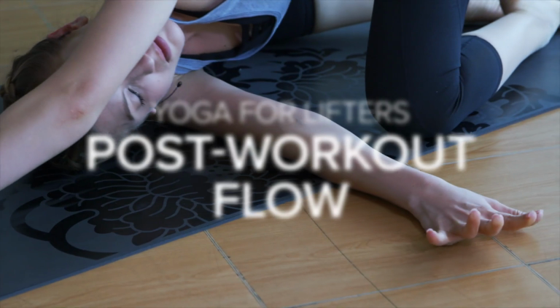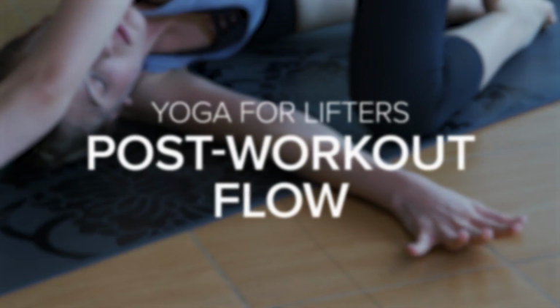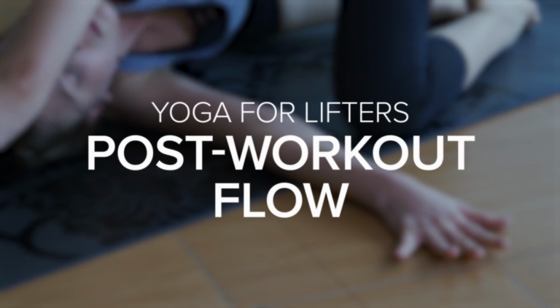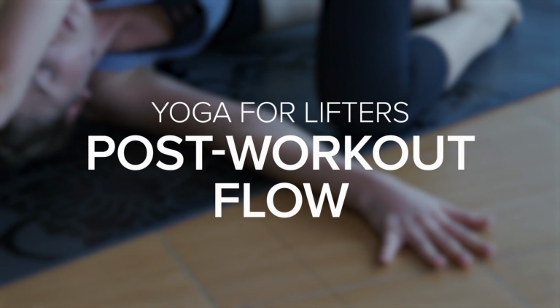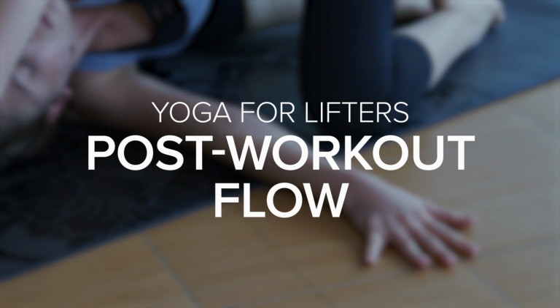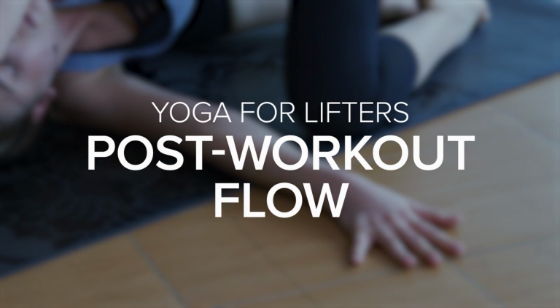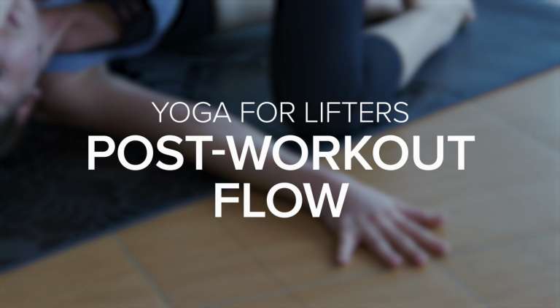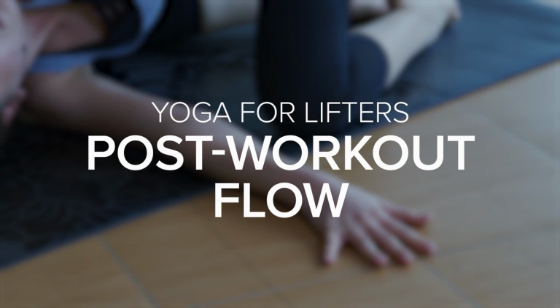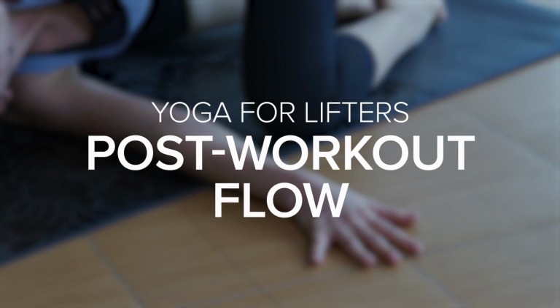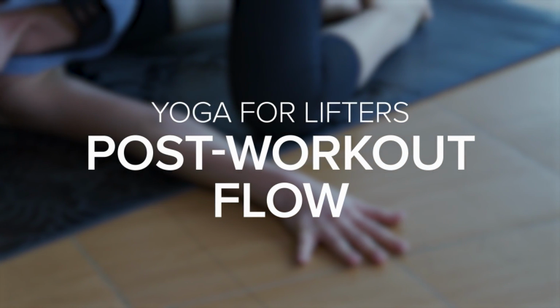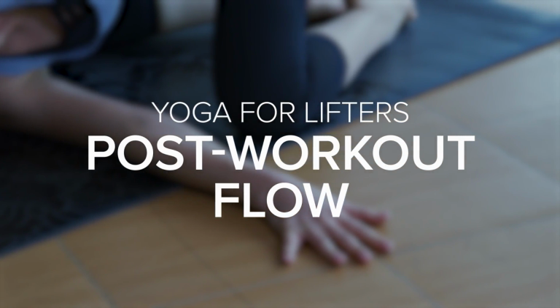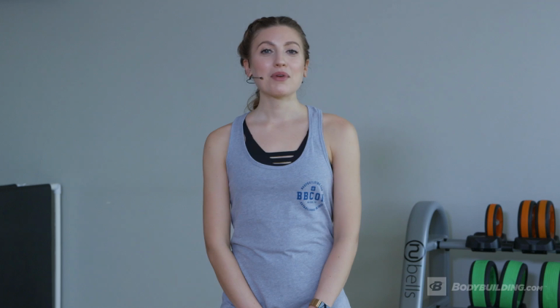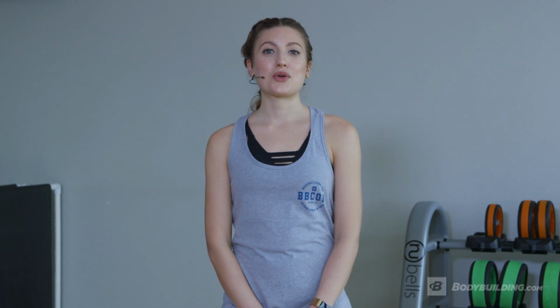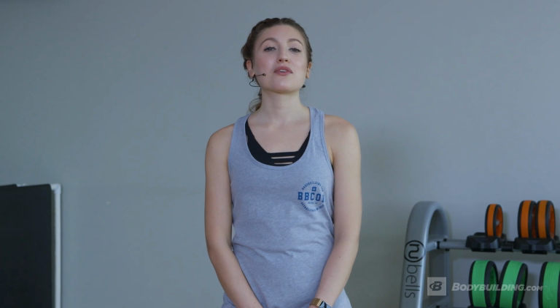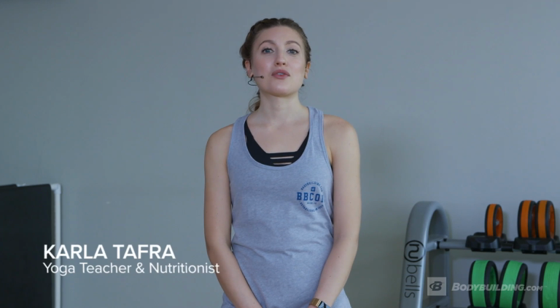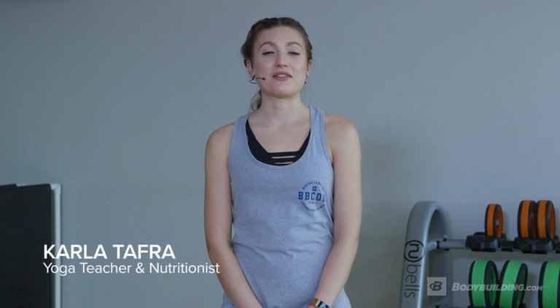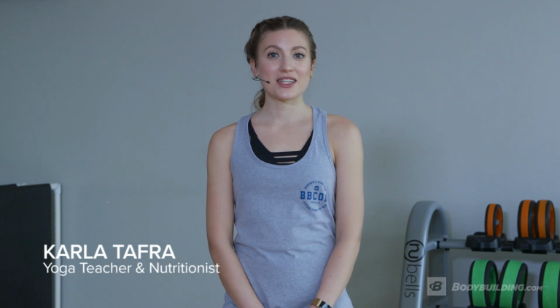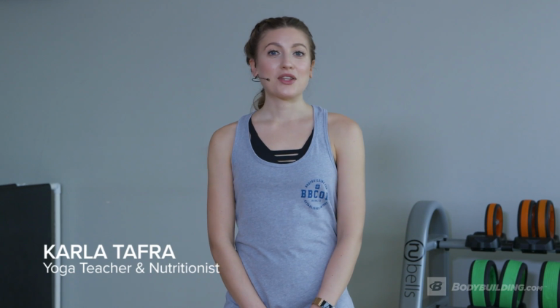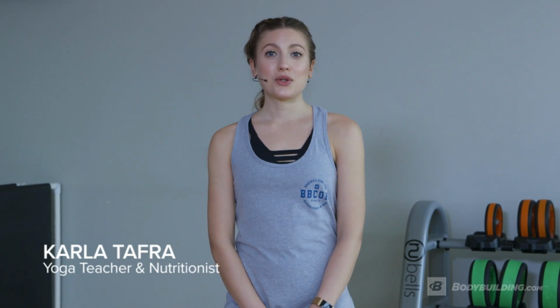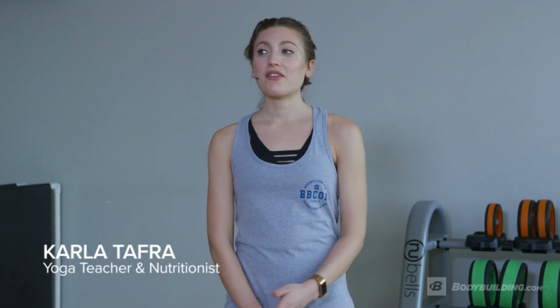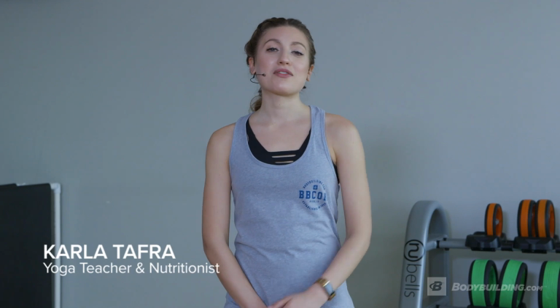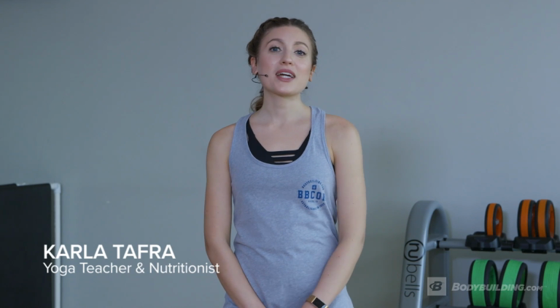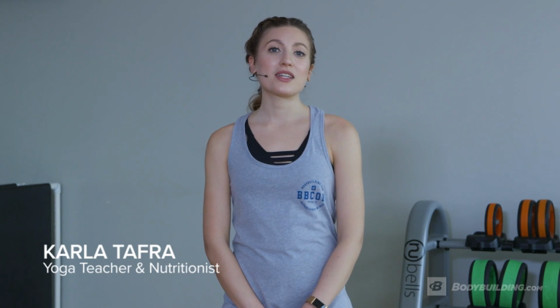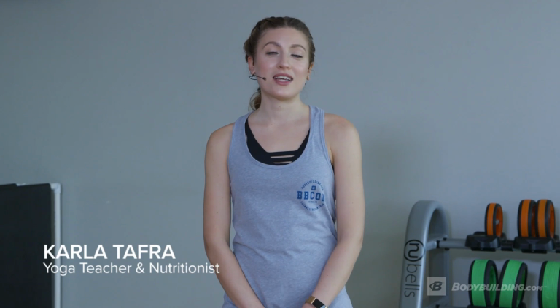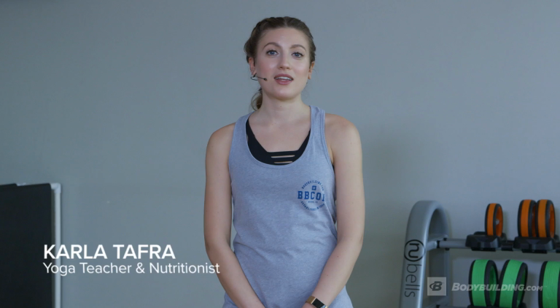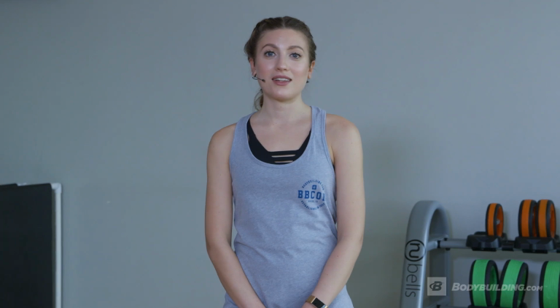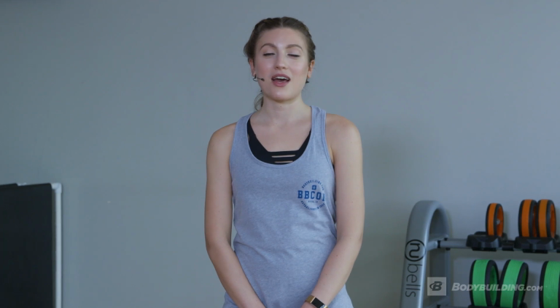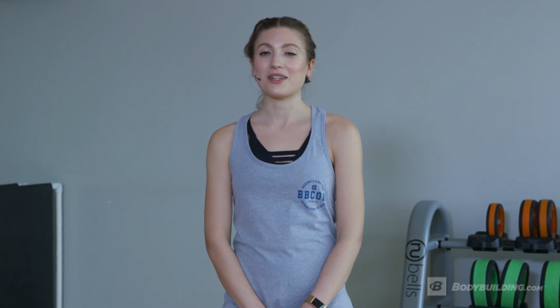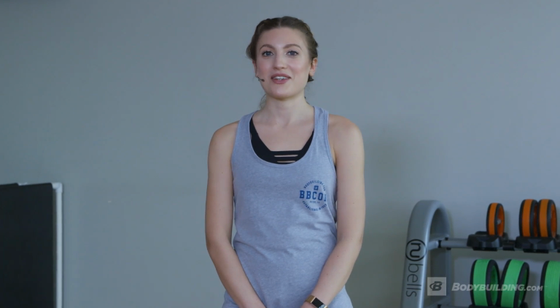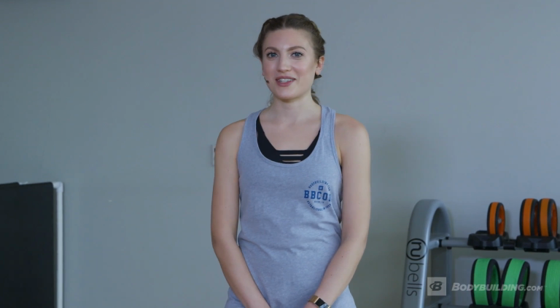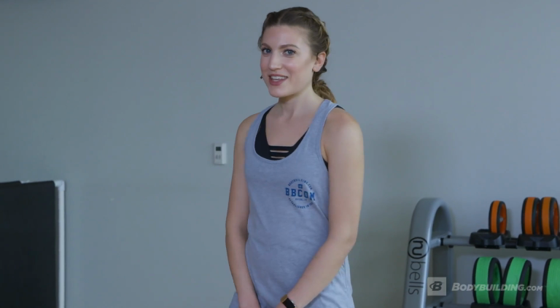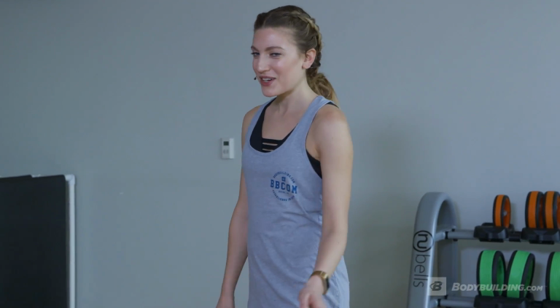Hi everyone, my name is Karla Tafra and I'm a certified yoga teacher registered with Yoga Alliance. I'm here to show you a quick flow for lifters that you can do every time after your workouts. It doesn't take long and you'll just have a really great stretch afterwards. So let's start.